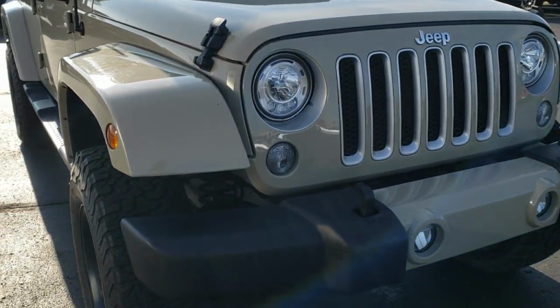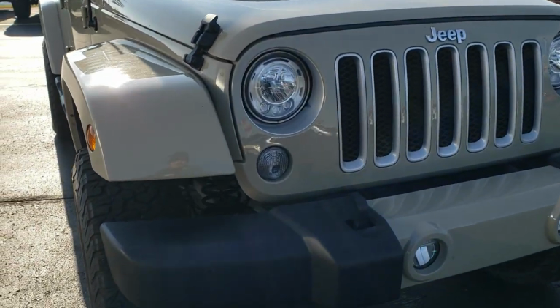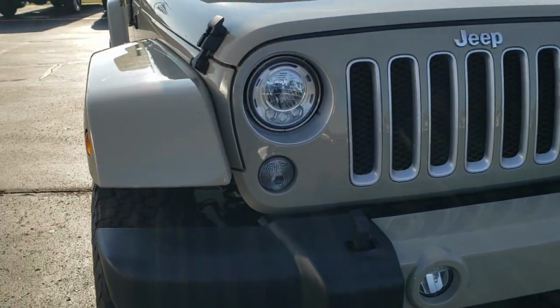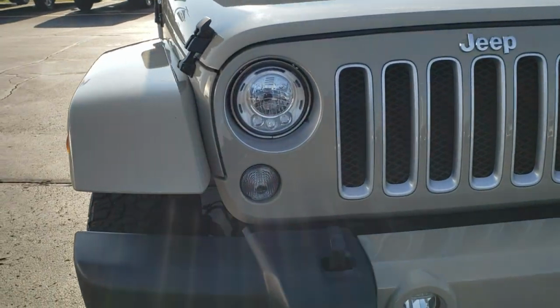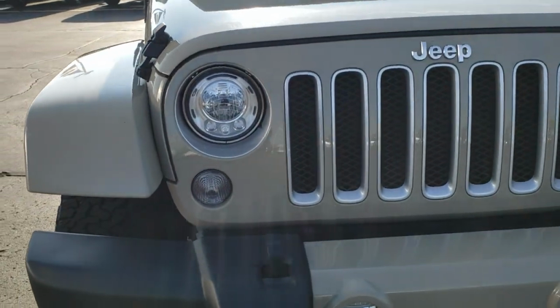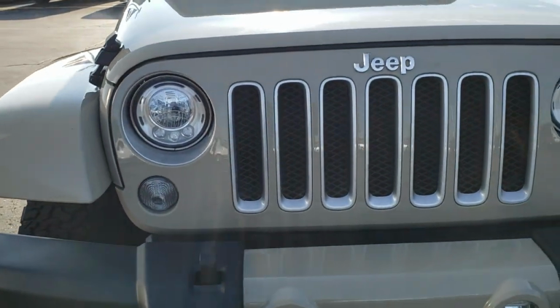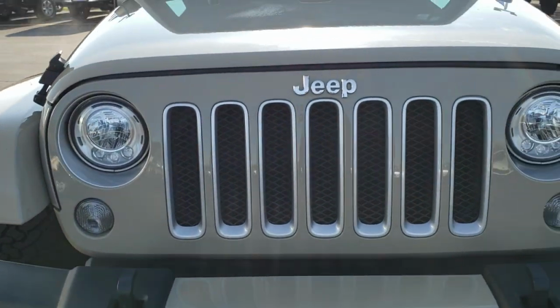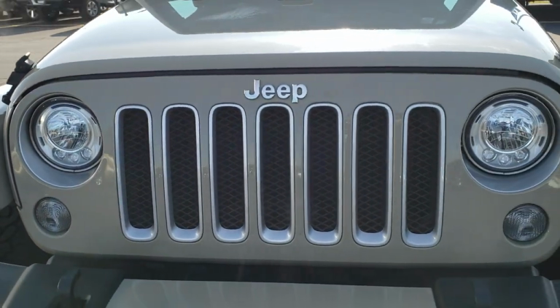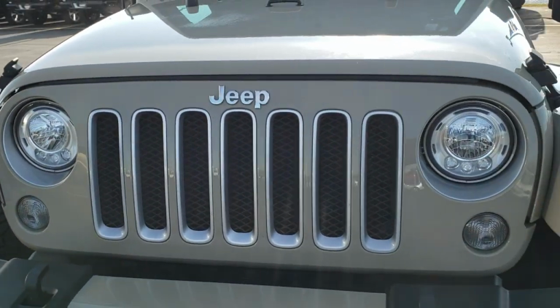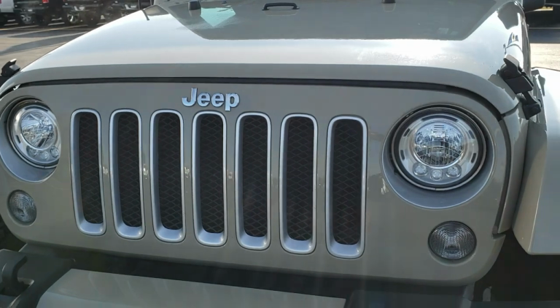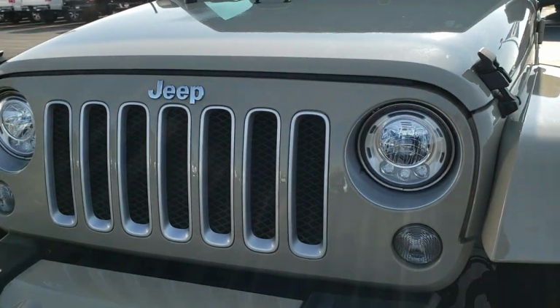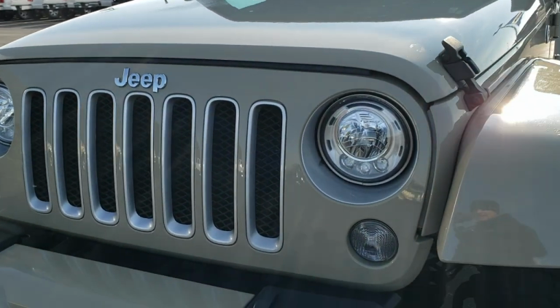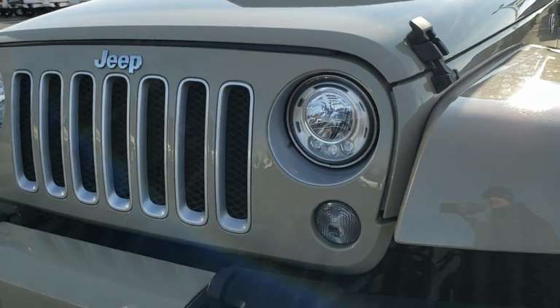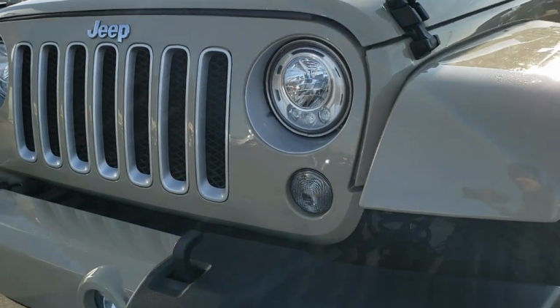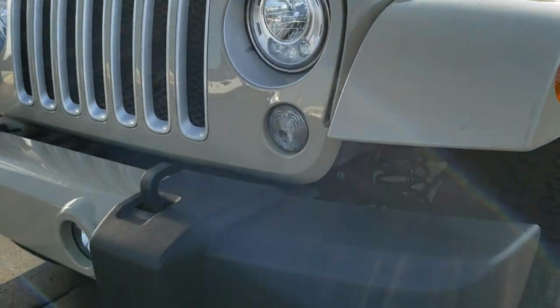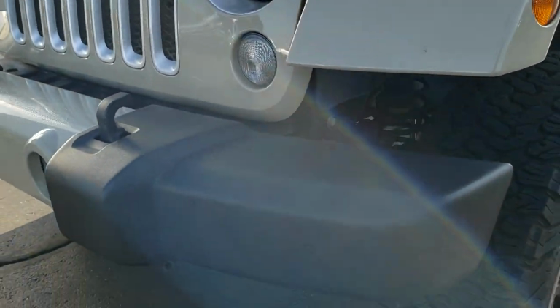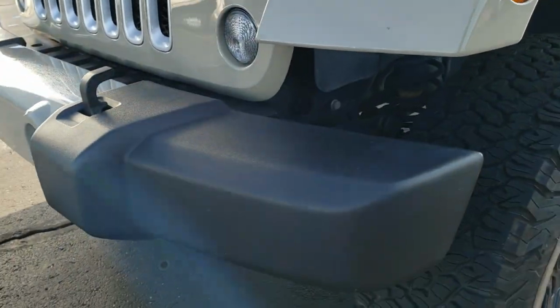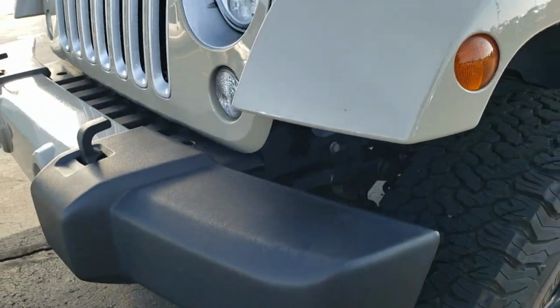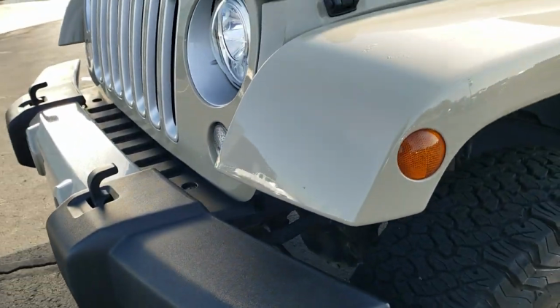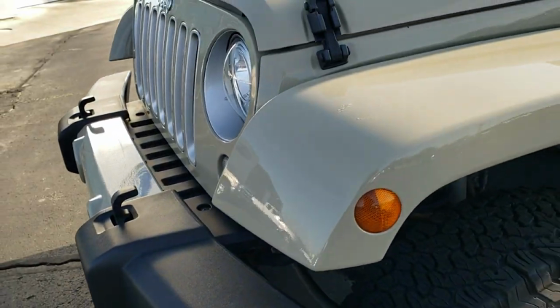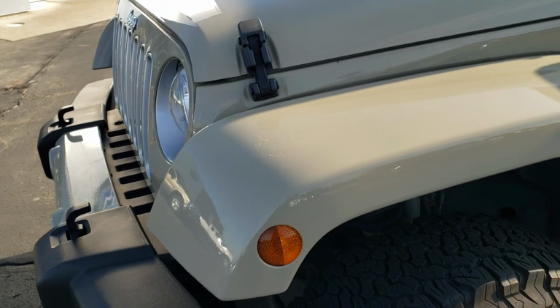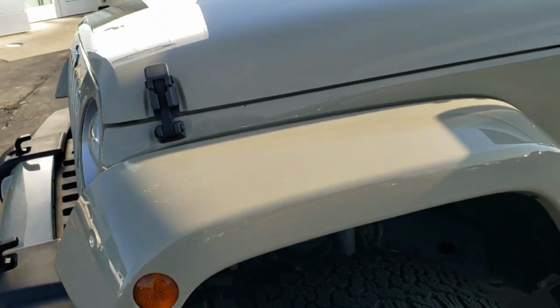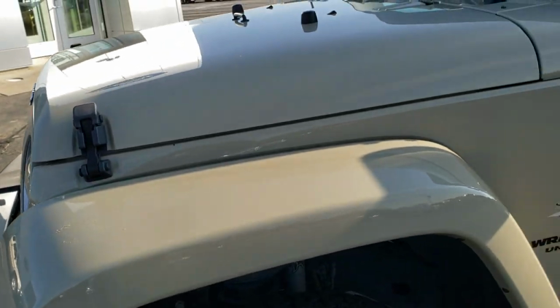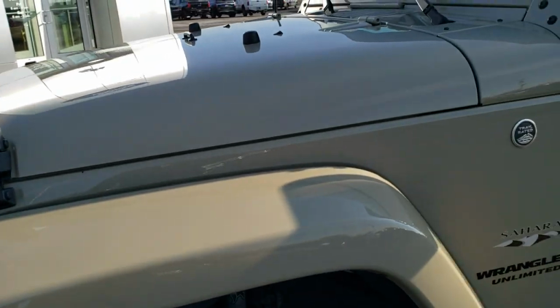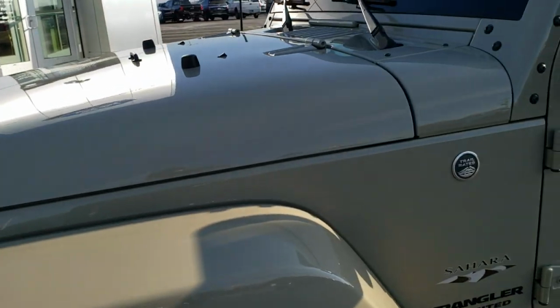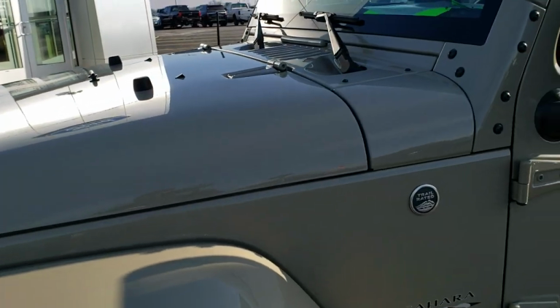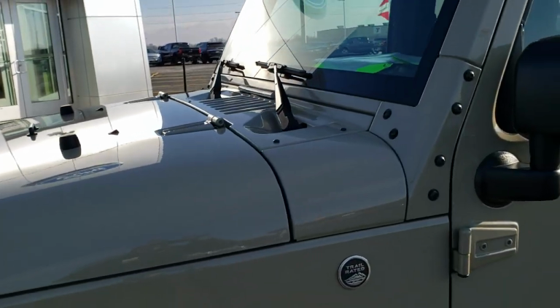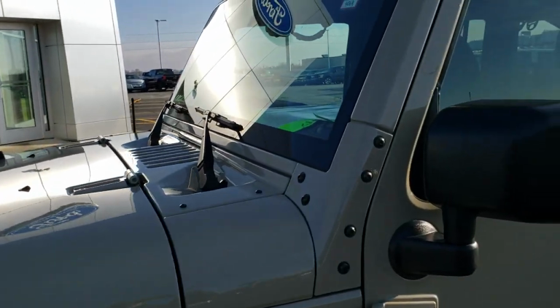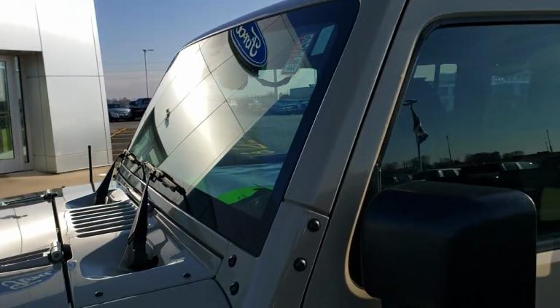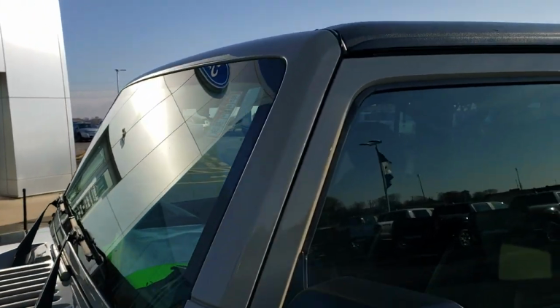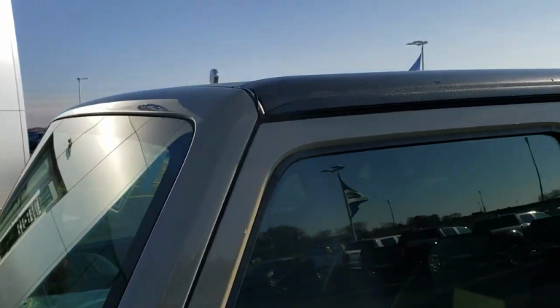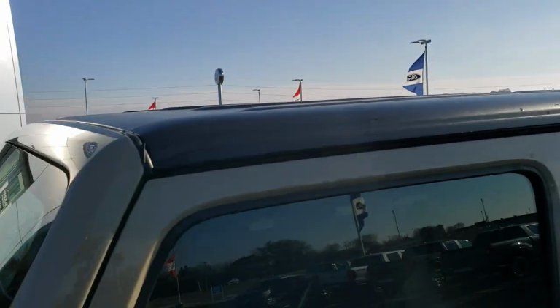Today we are checking out this extremely good looking and extremely clean 2017 Jeep Wrangler Unlimited Sahara. This vehicle has the award-winning 3.6 liter Pentastar V6 motor and has been fully safety inspected by our service shop, has a fresh oil and filter change, all the fluids have been checked and topped off, and this vehicle is 100% ready to go.